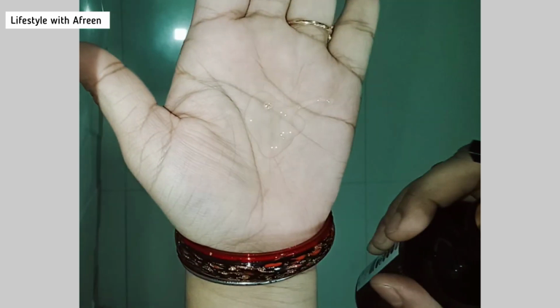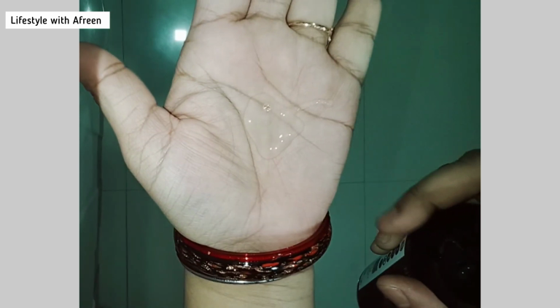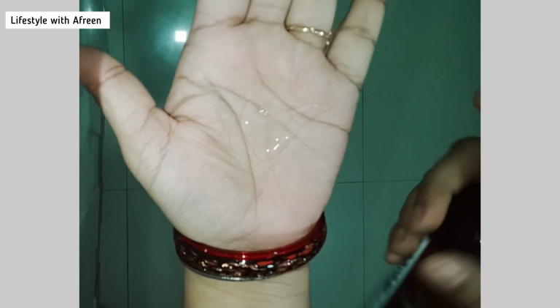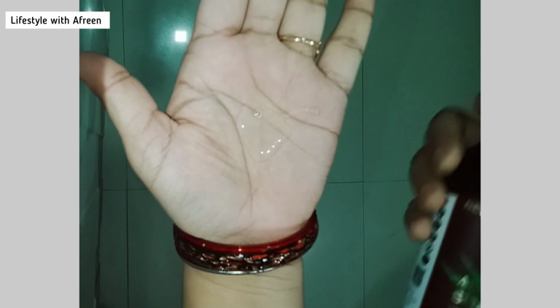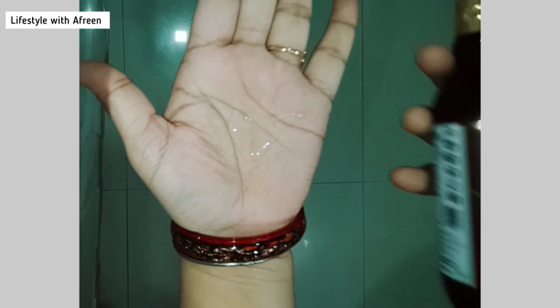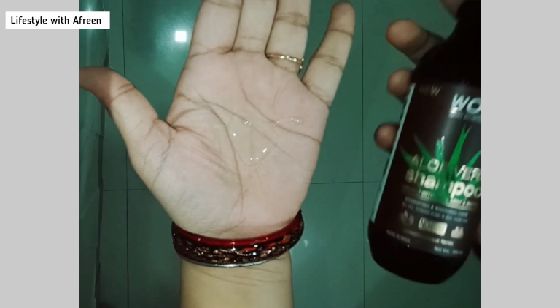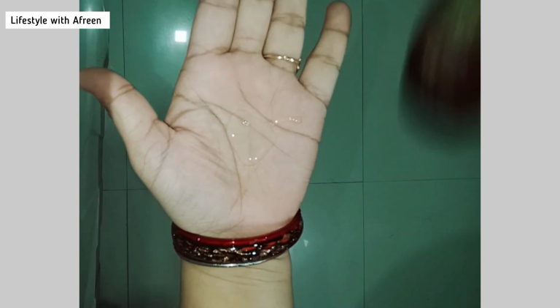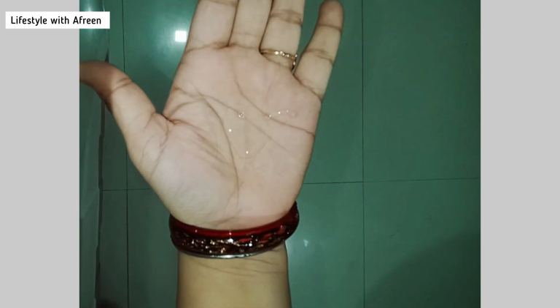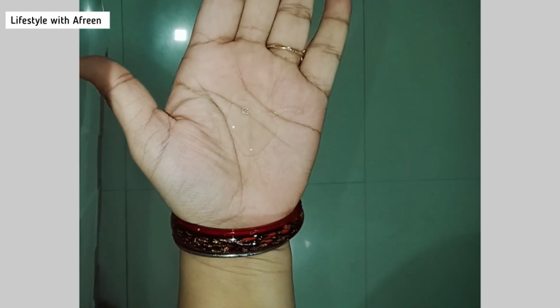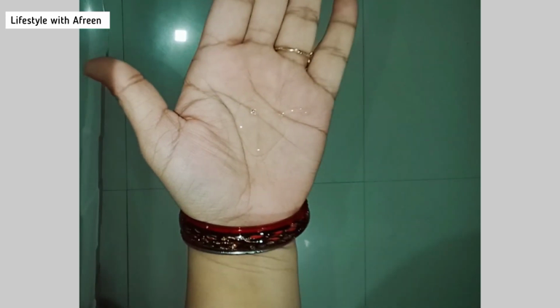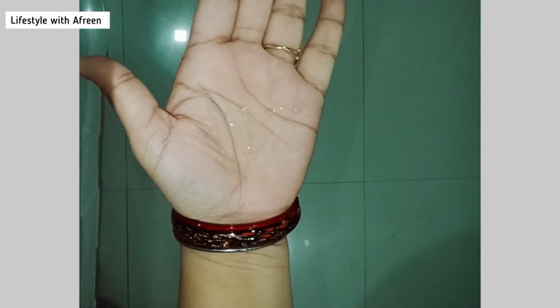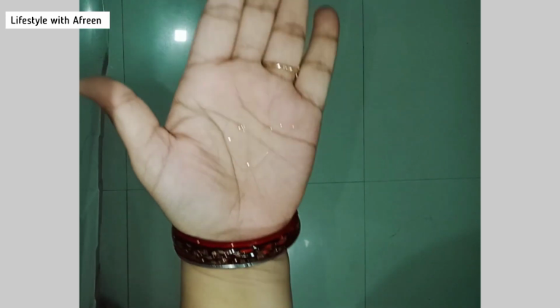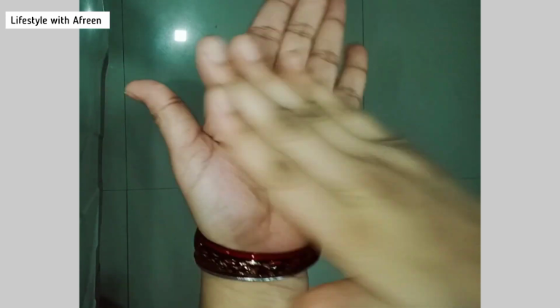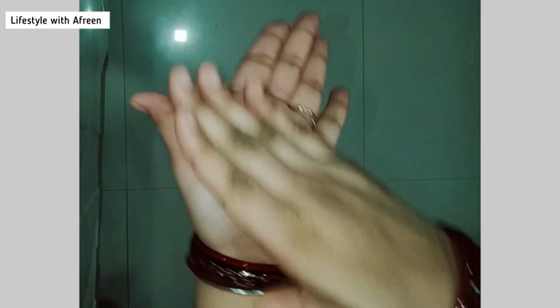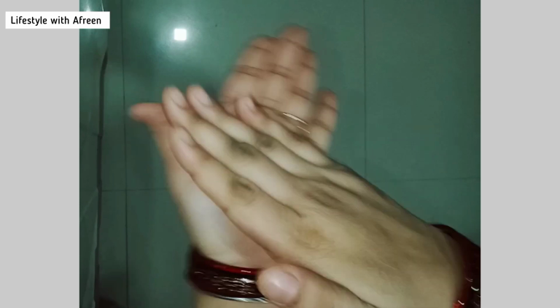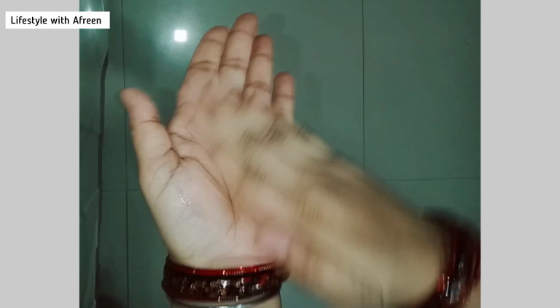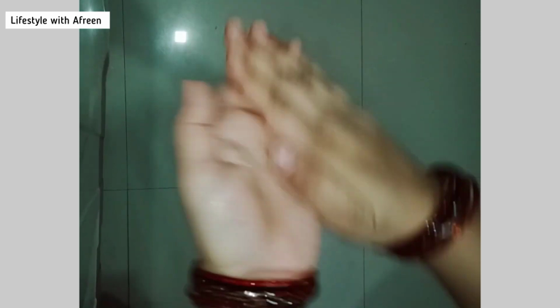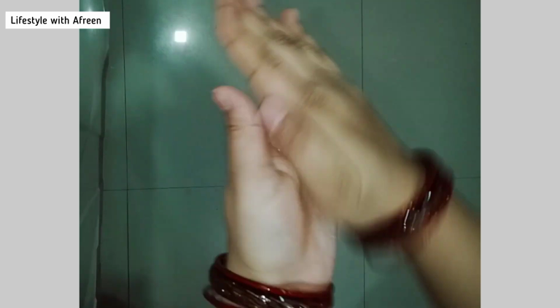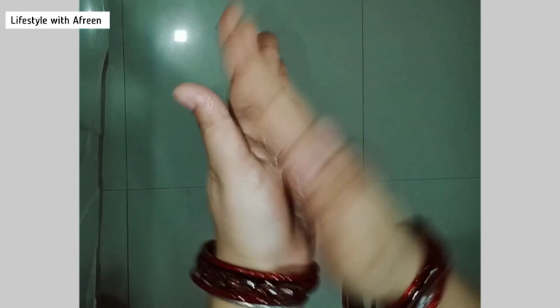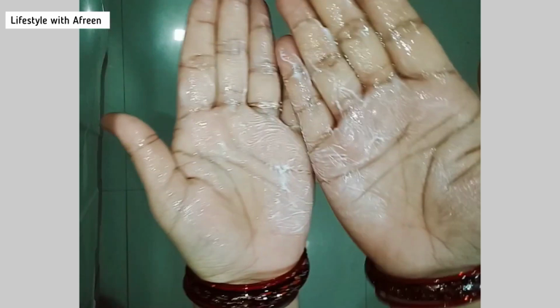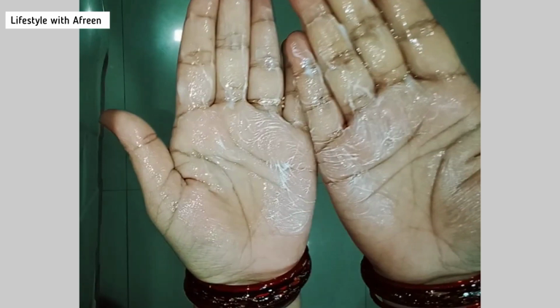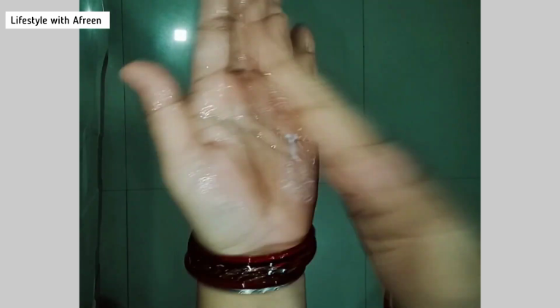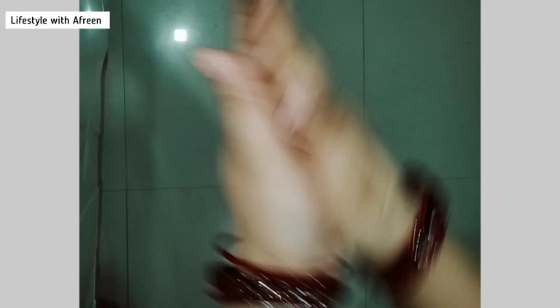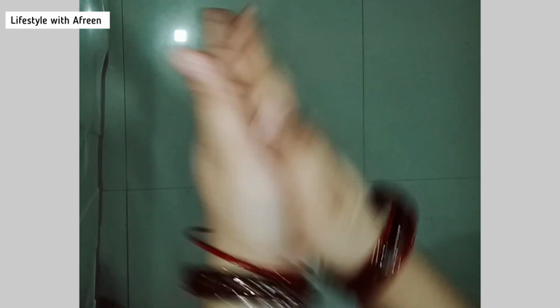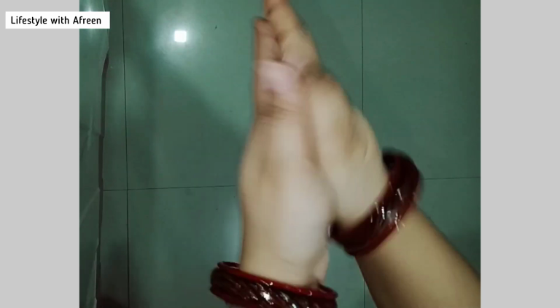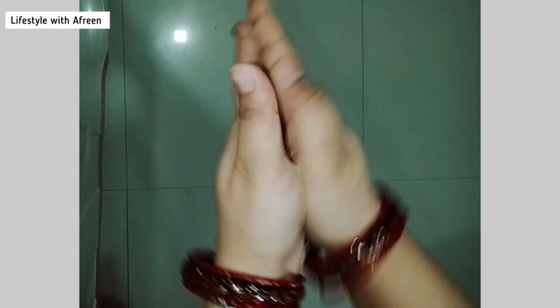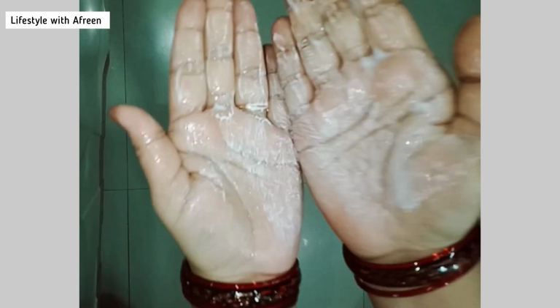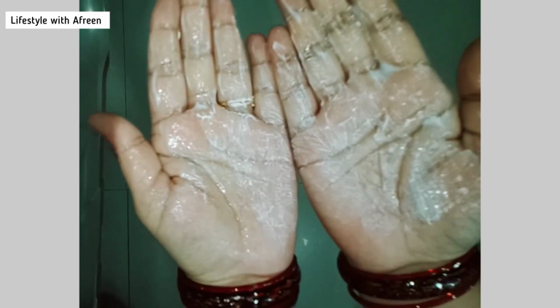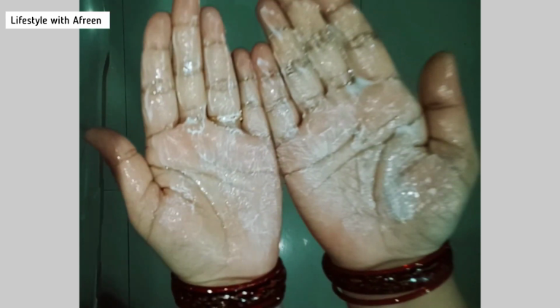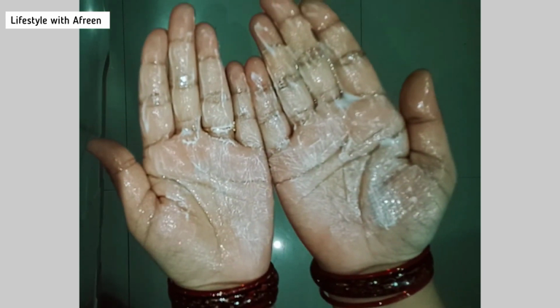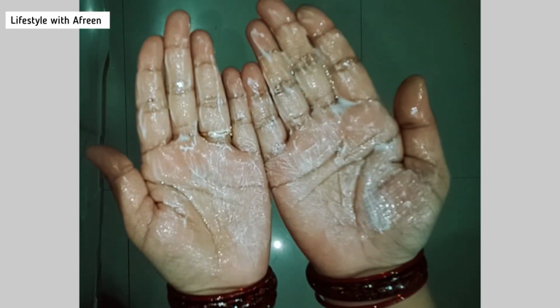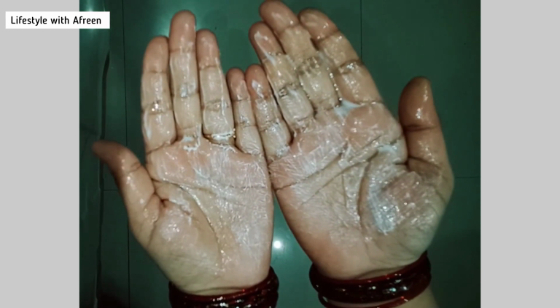She has been using this product for about 15 days now and she is in love with it. It is highly recommended for dry hair — not for oily hair.